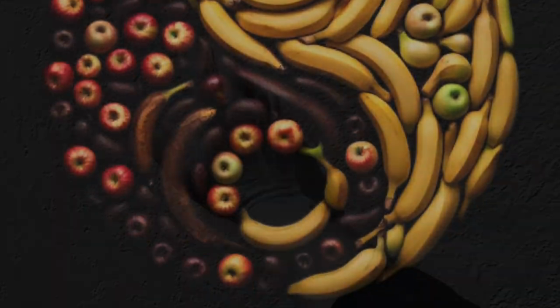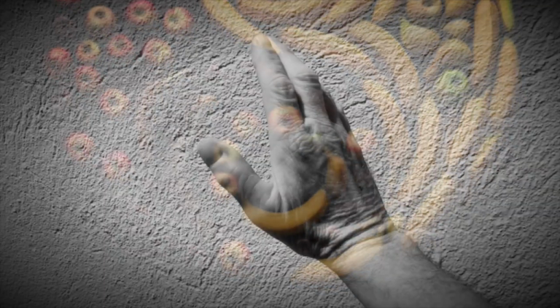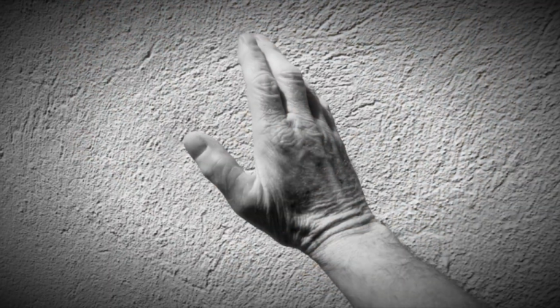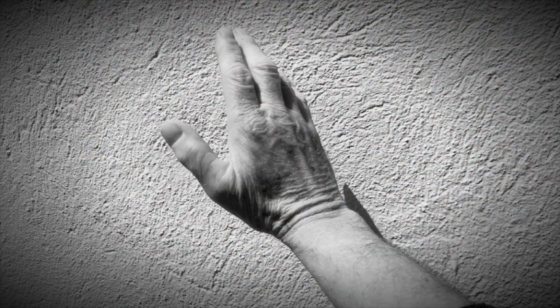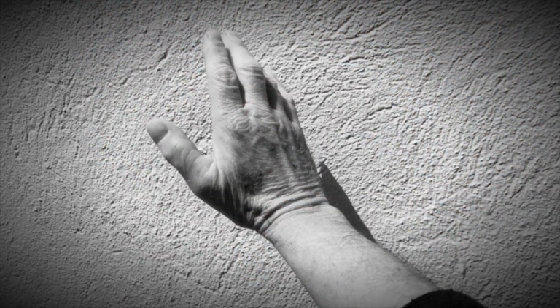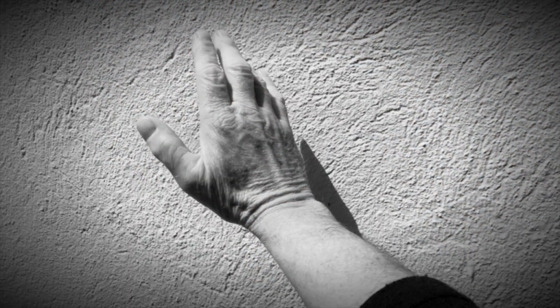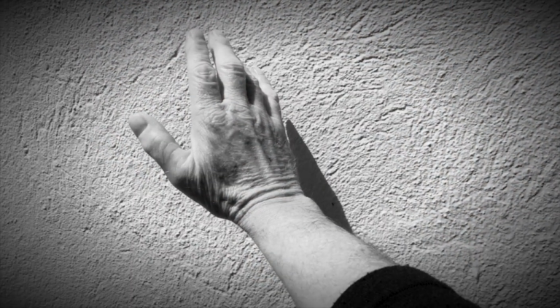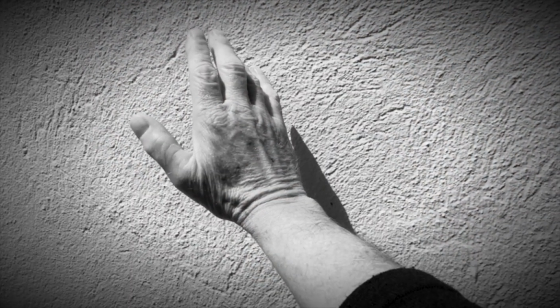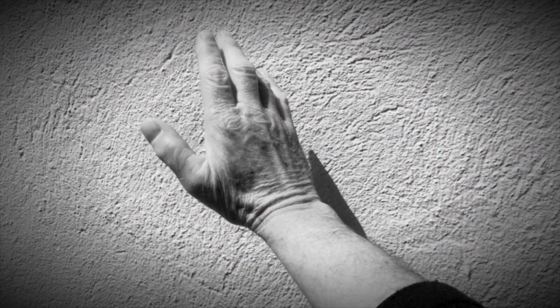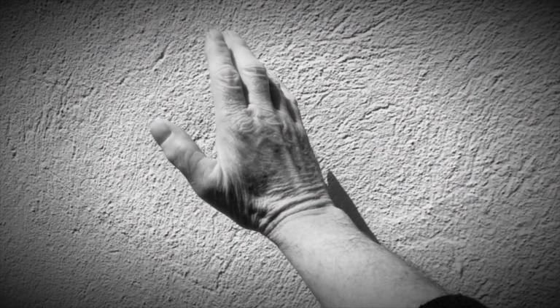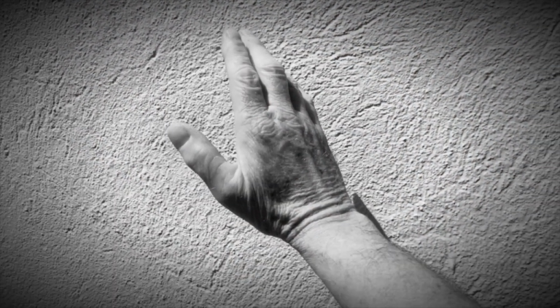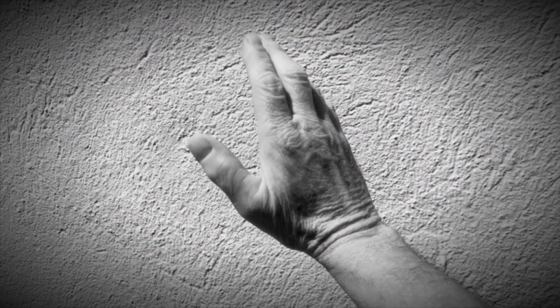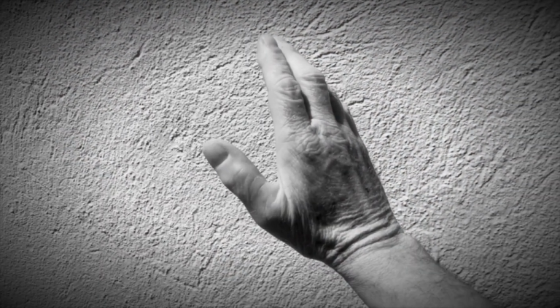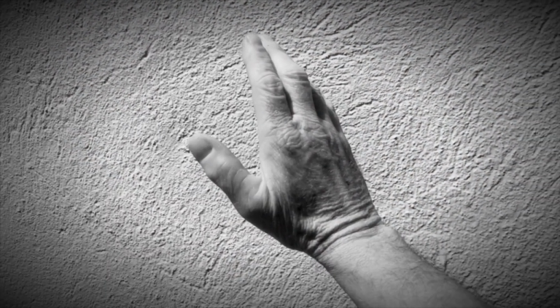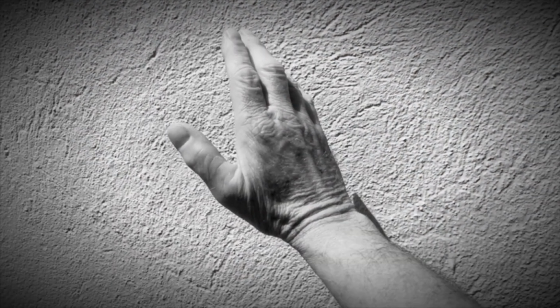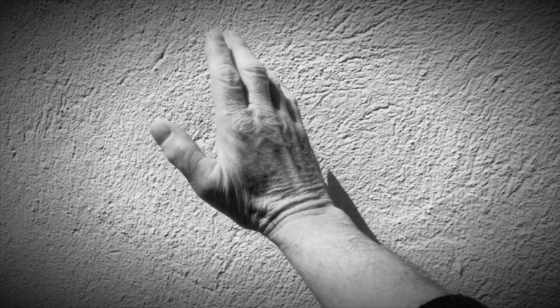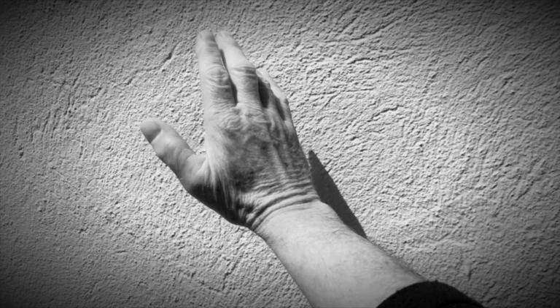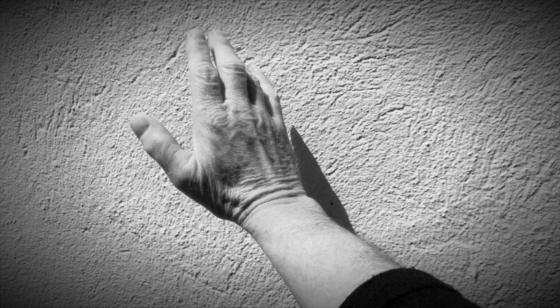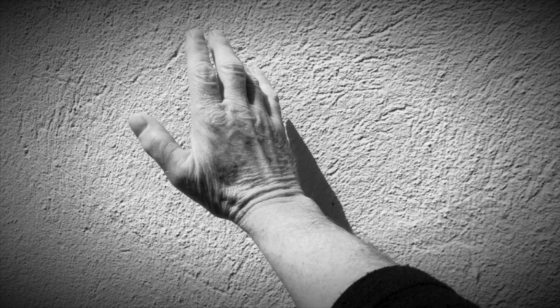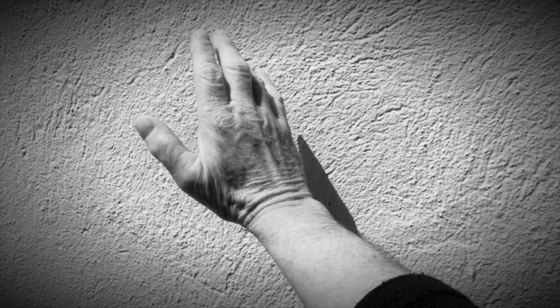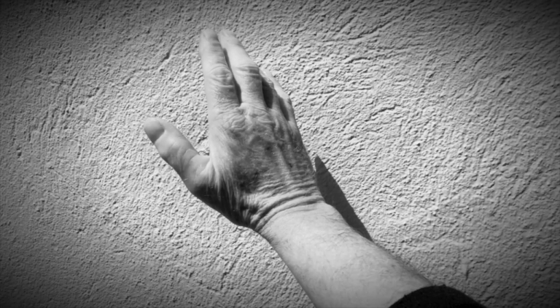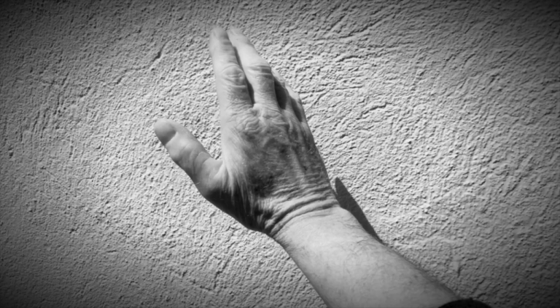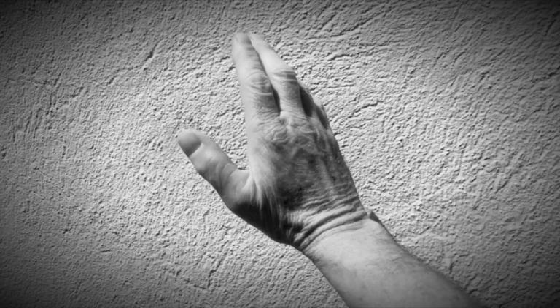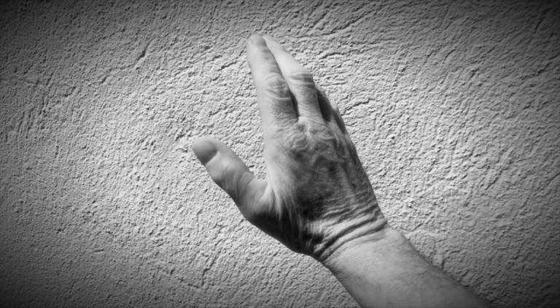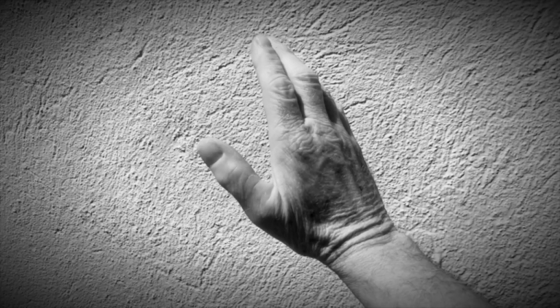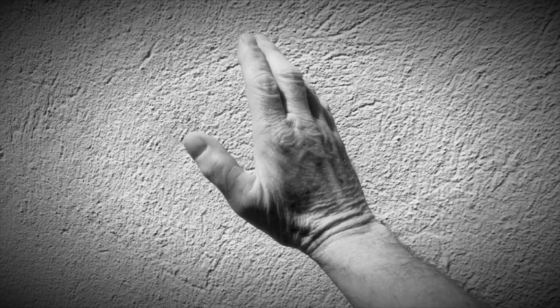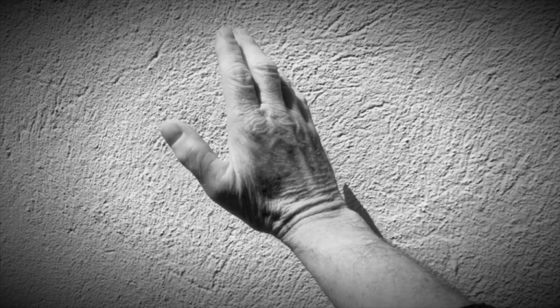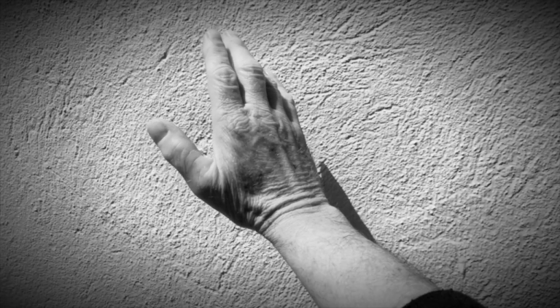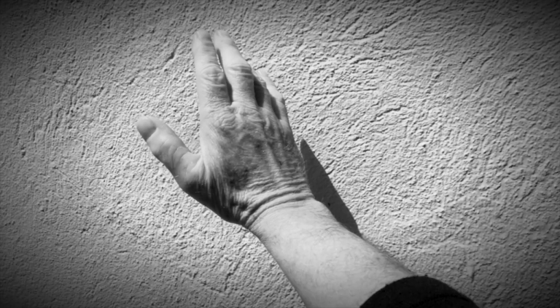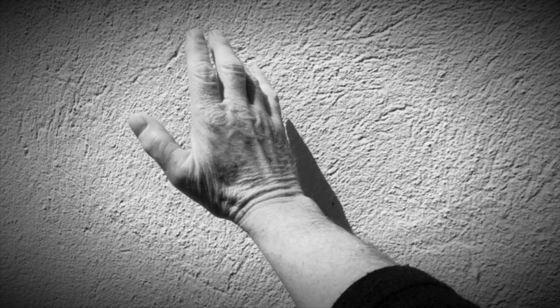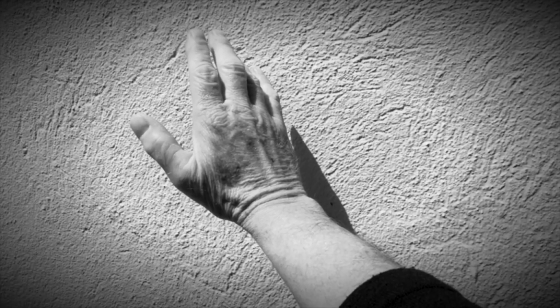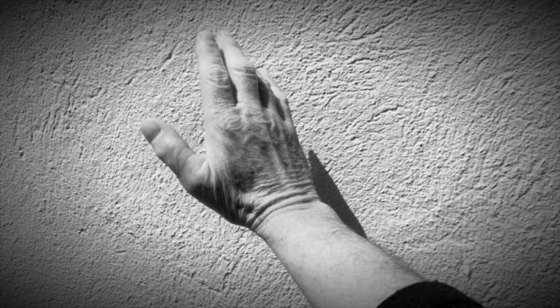A very simple position of an open hand: relaxed, fingers slightly separated and naturally curved, wrist is relaxed and not angled tightly.